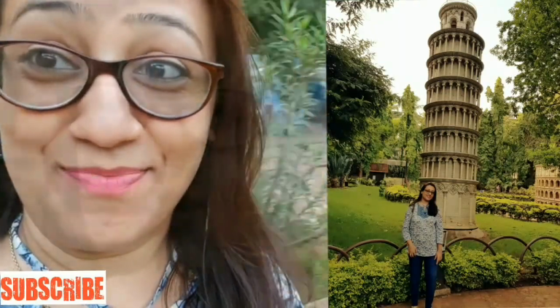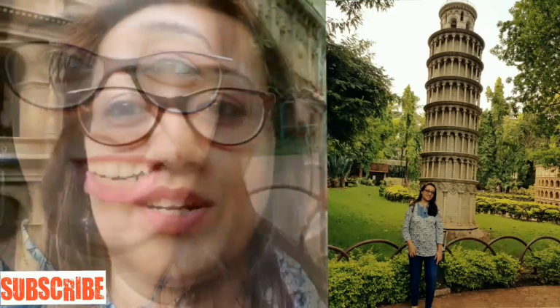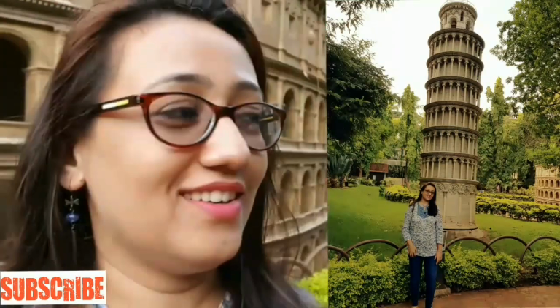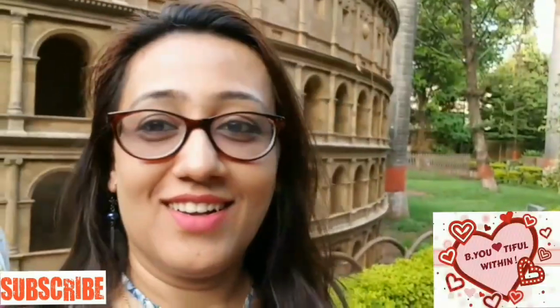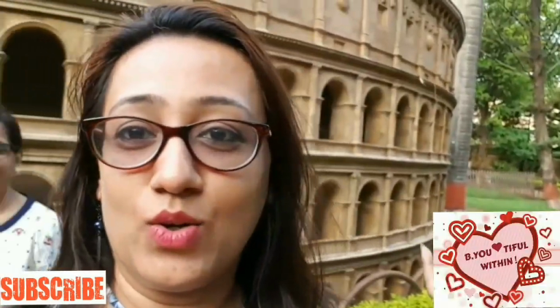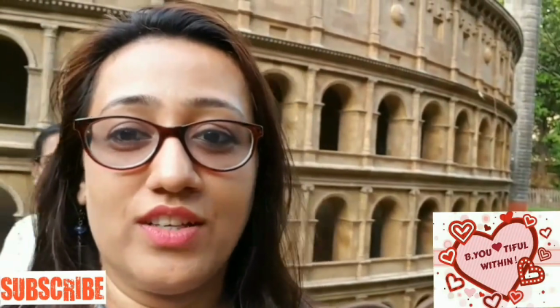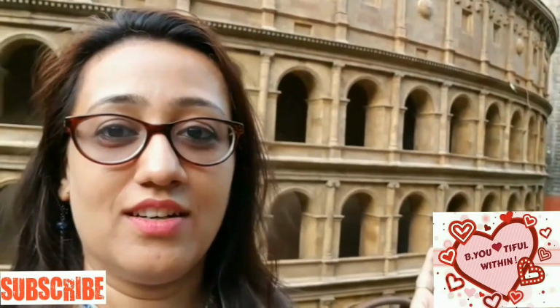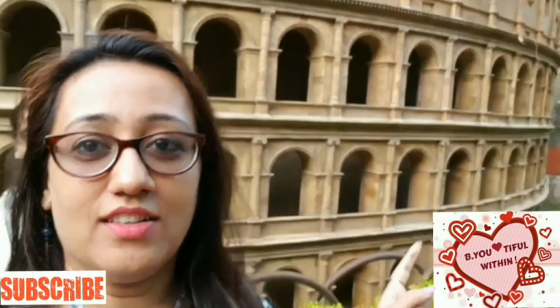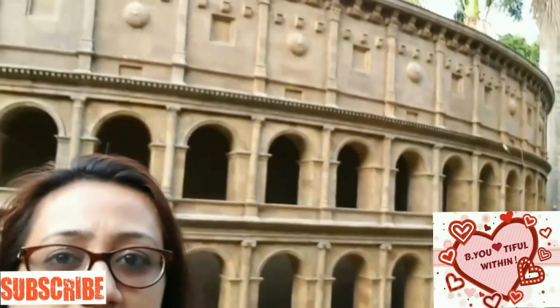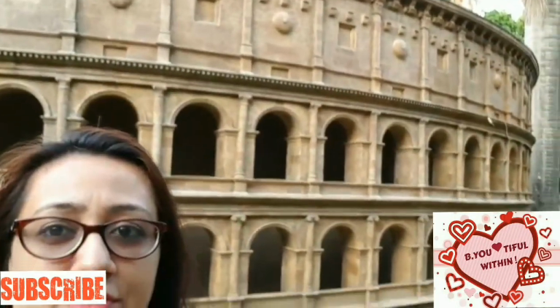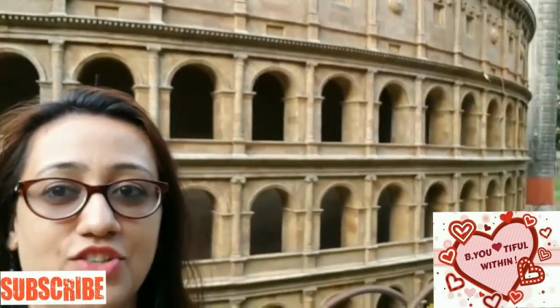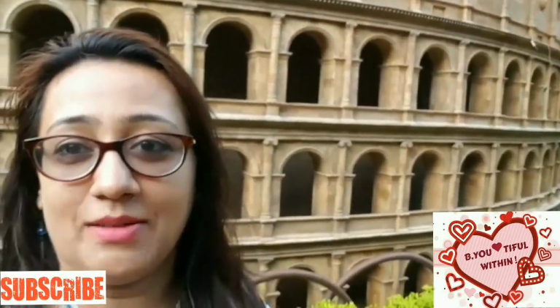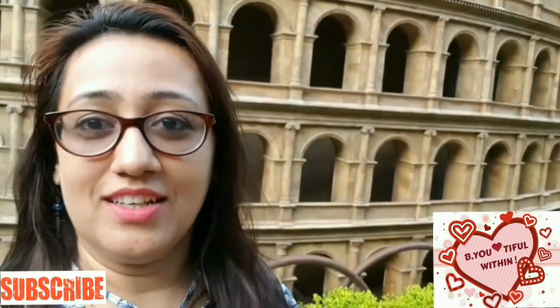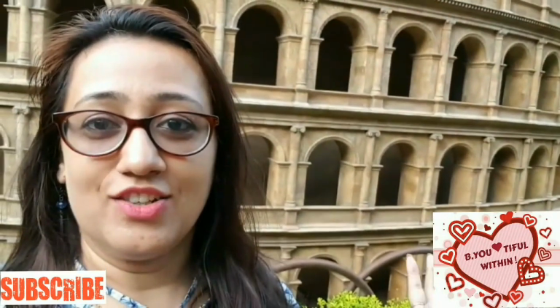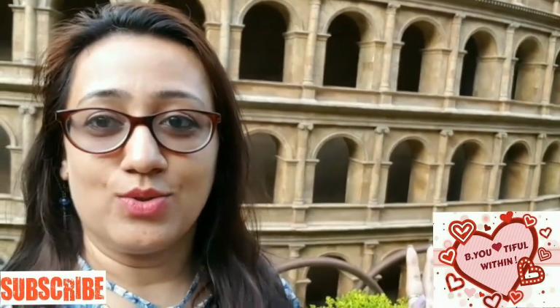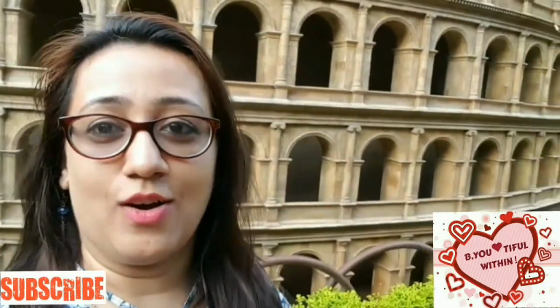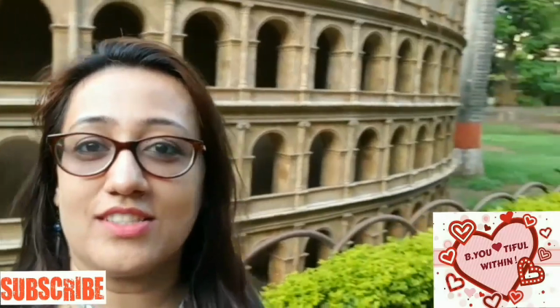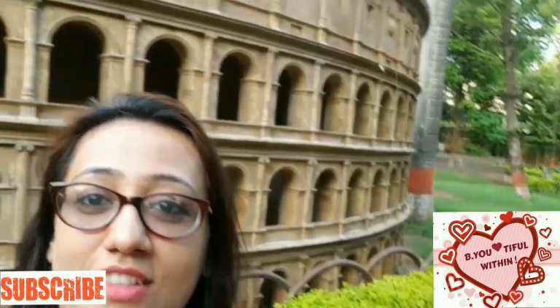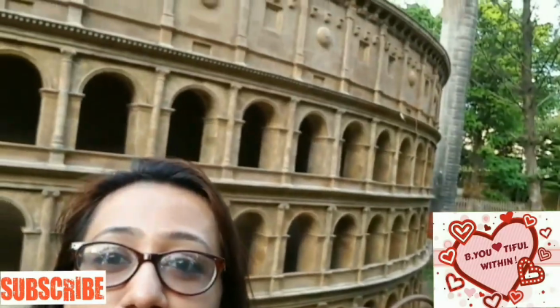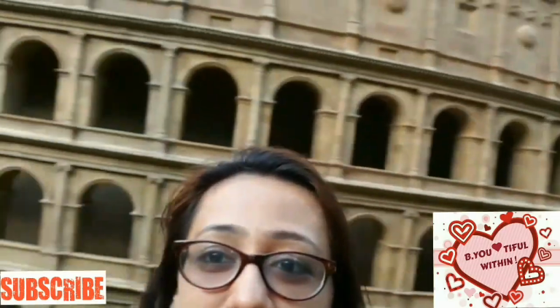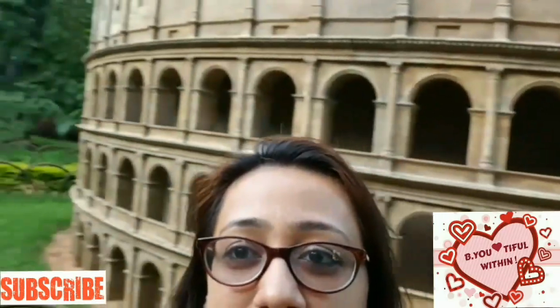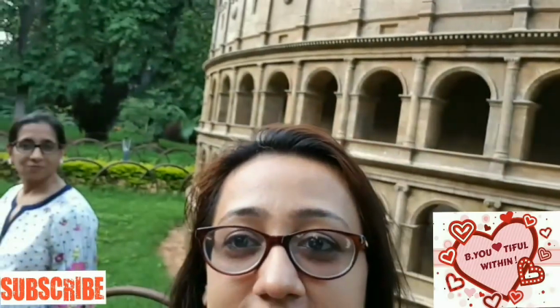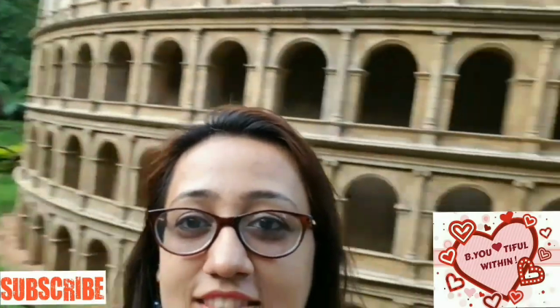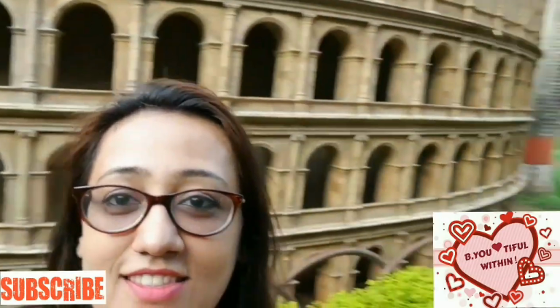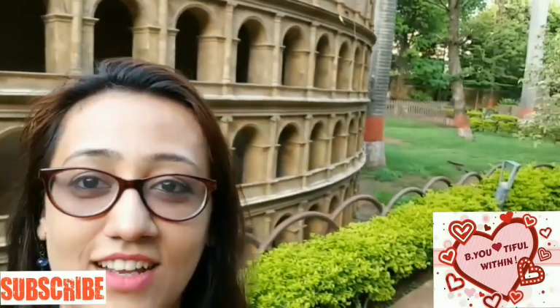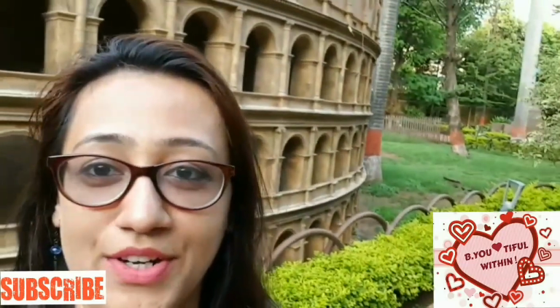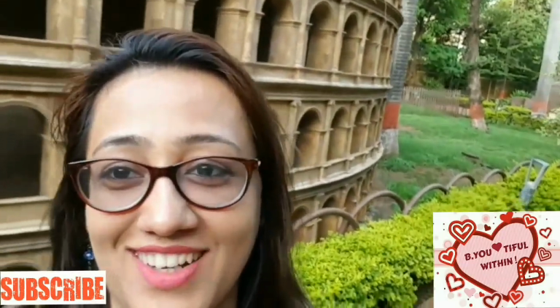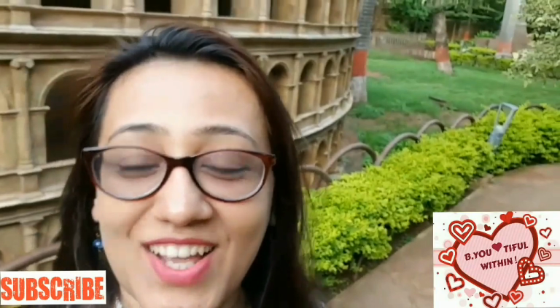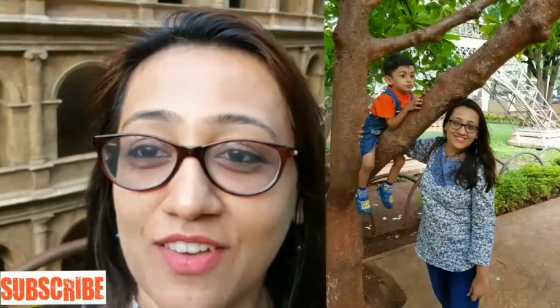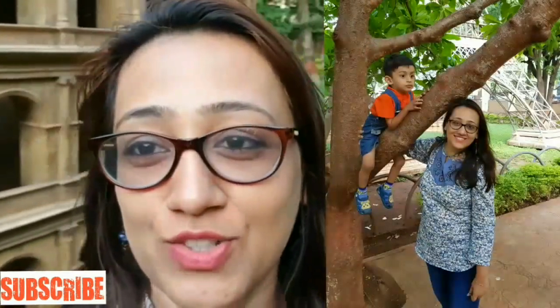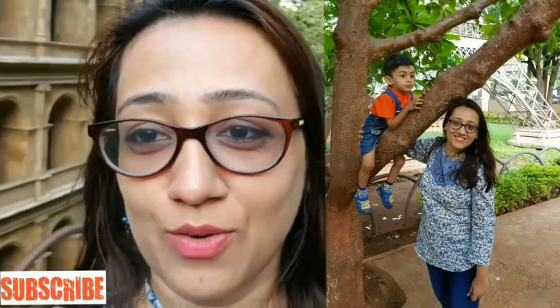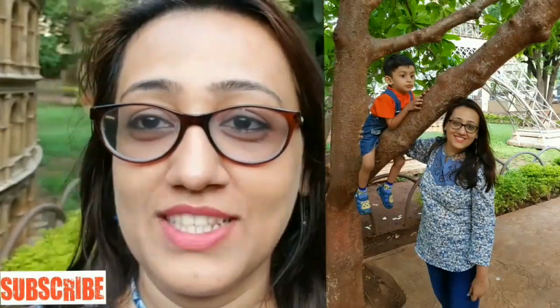The next one is the Colosseum — here is that kind of miniature behind me. You can see it — it's a very pretty one indeed. I have now showed you all the Seven Wonders of the World.